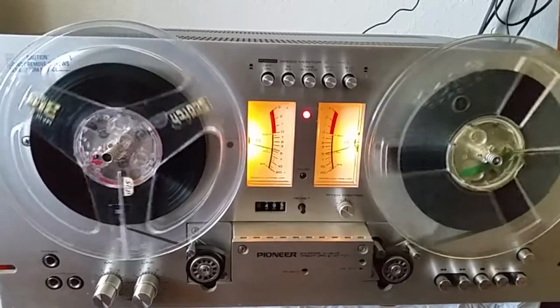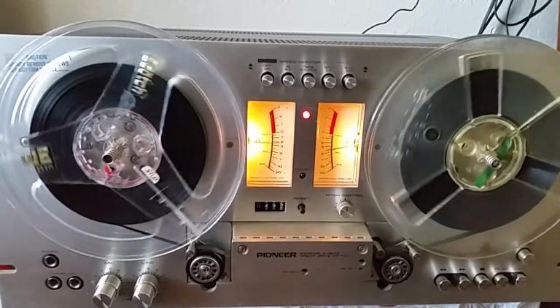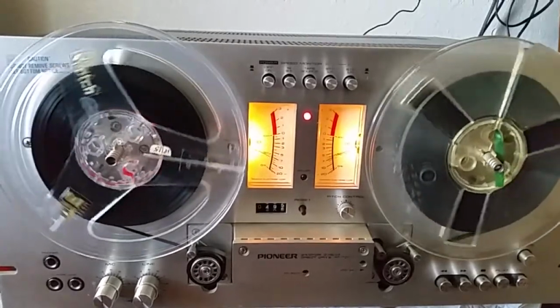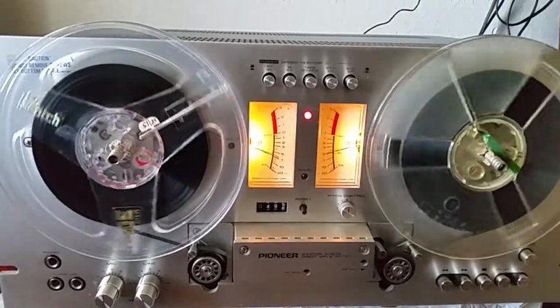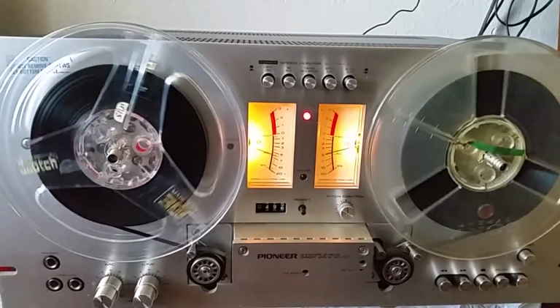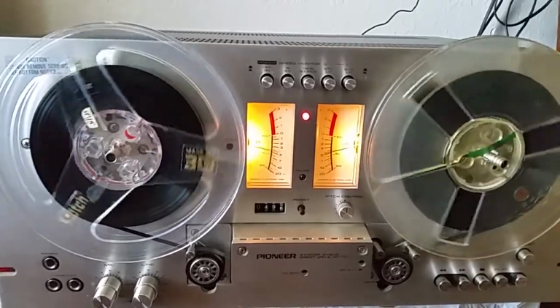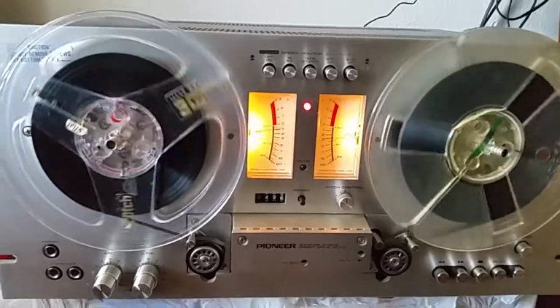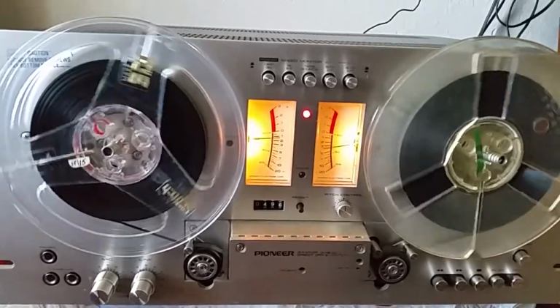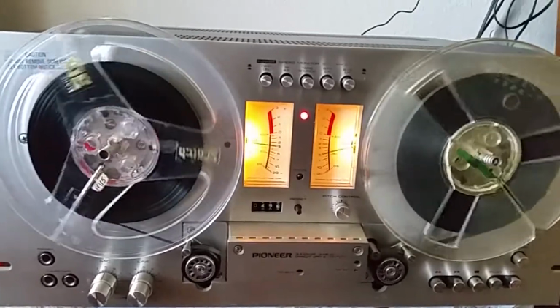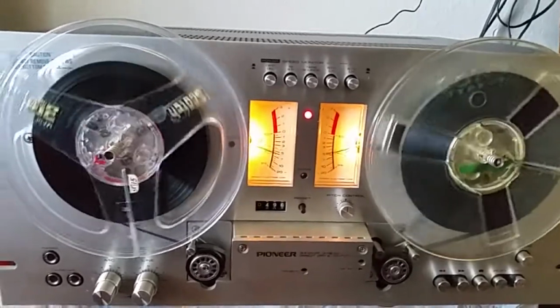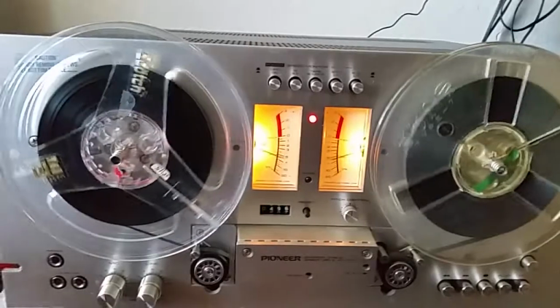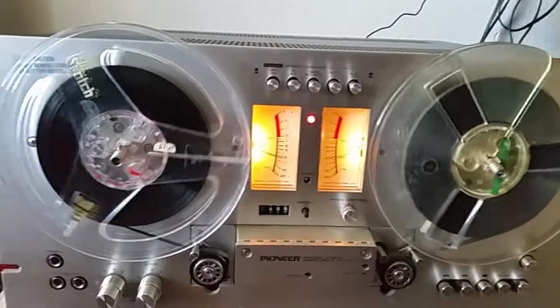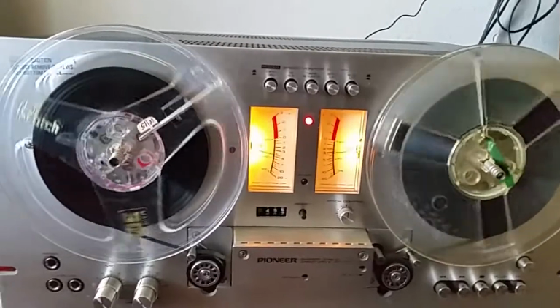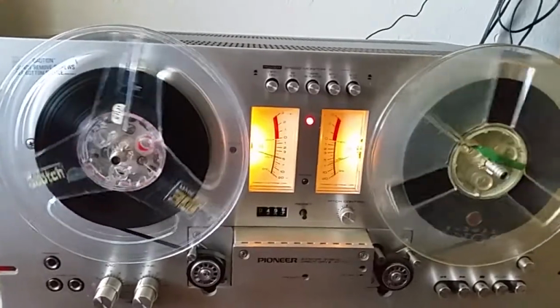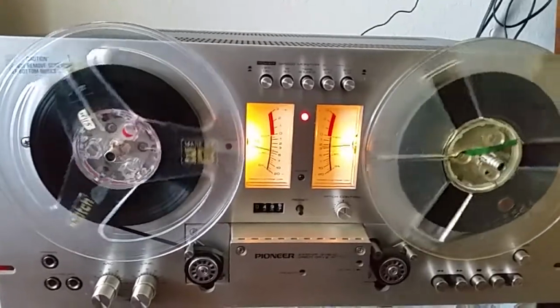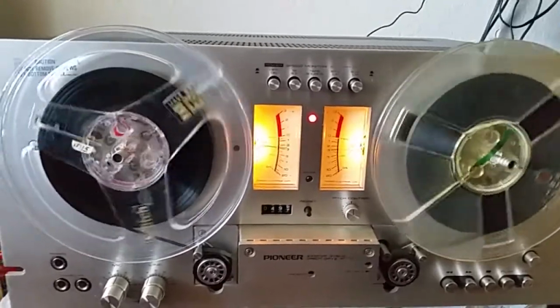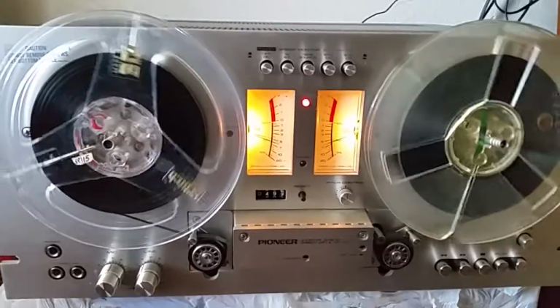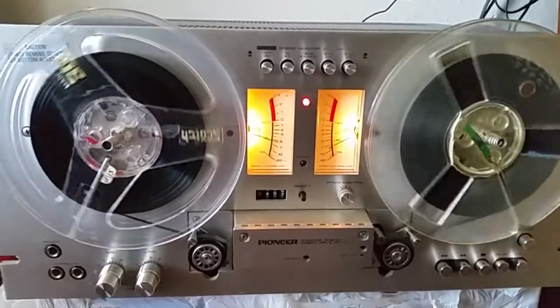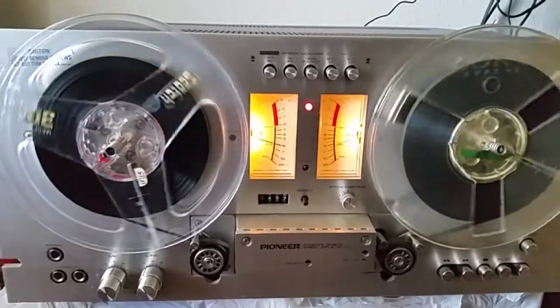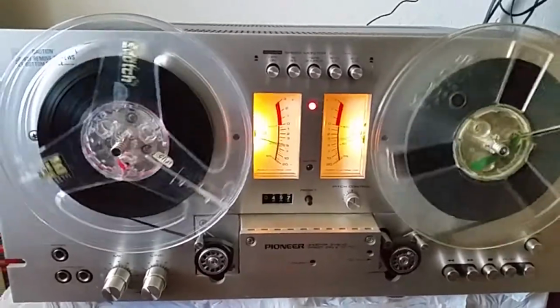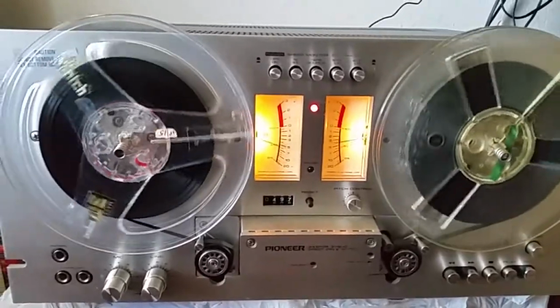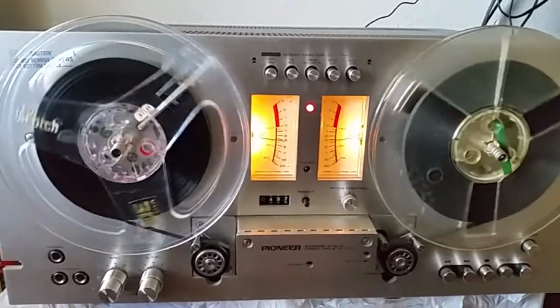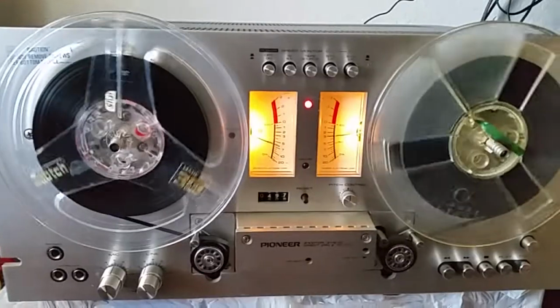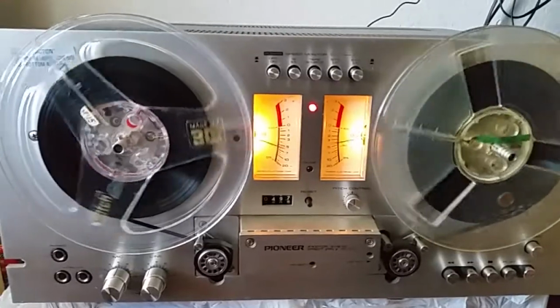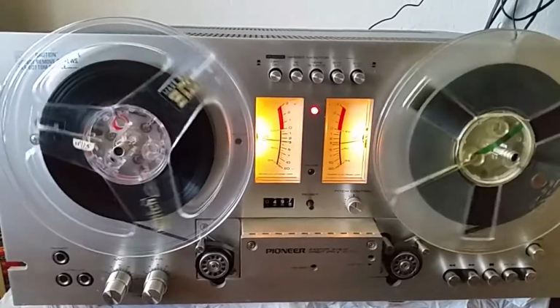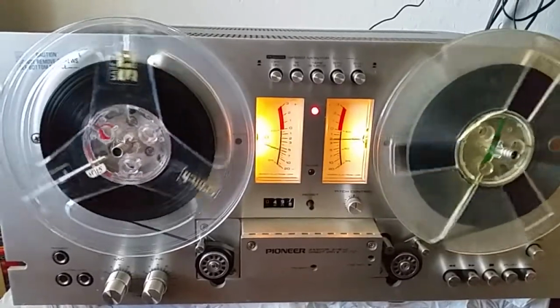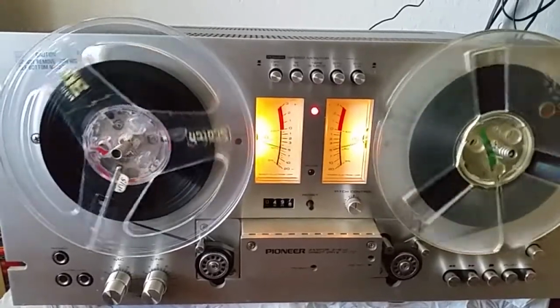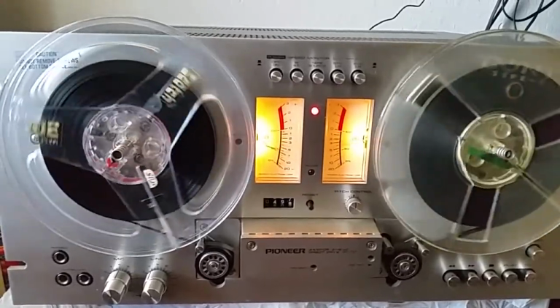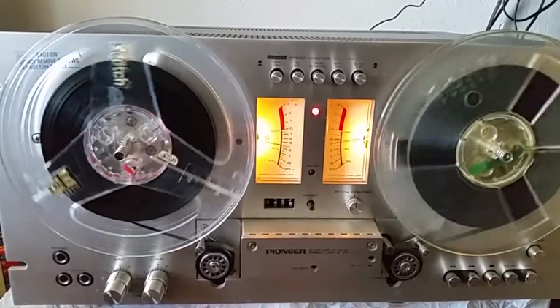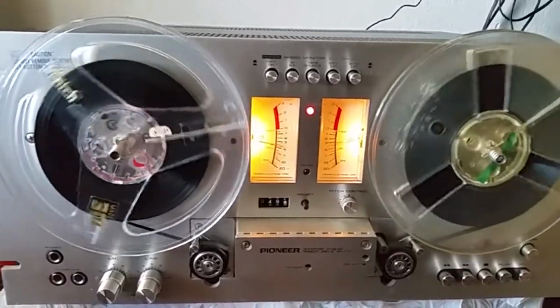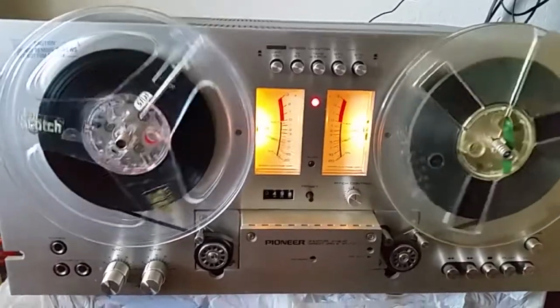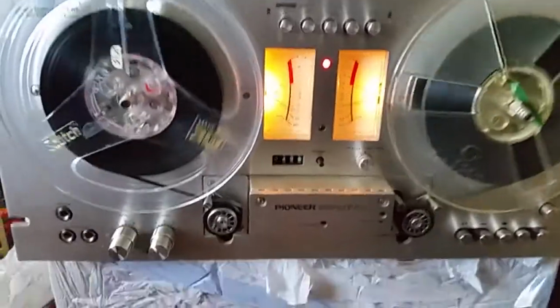This is a direct drive unit, so no belts. Maybe you all can comment — those of you that have worked with a lot of these — whether belts are better or the direct drive motors. I don't know, but so far so good. Have a listen.